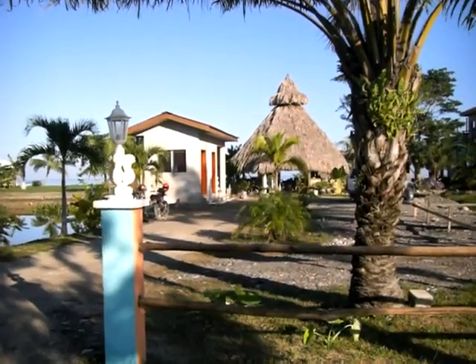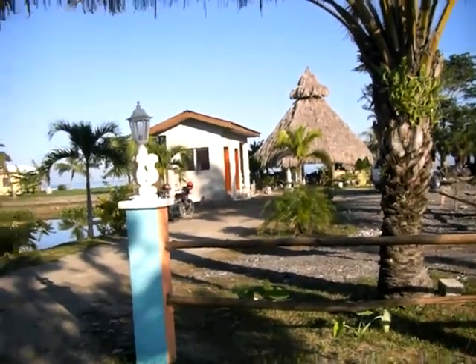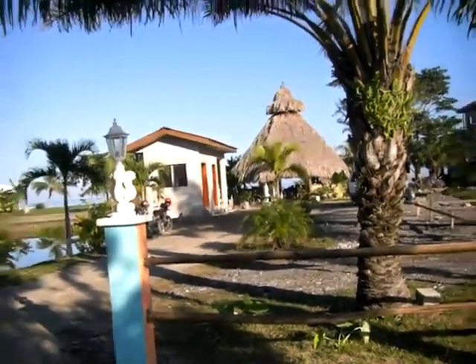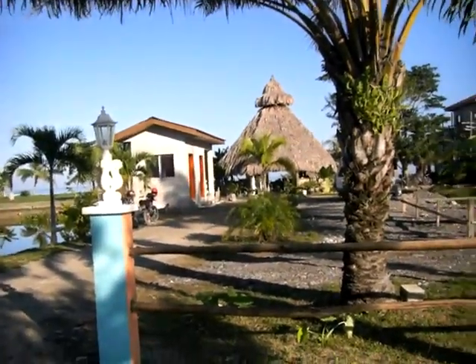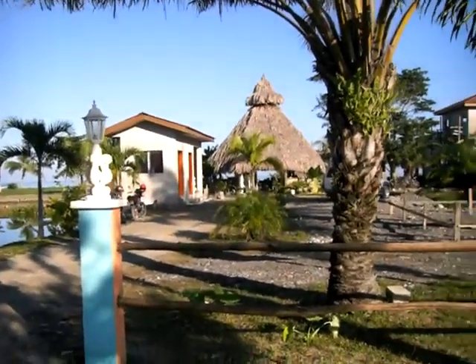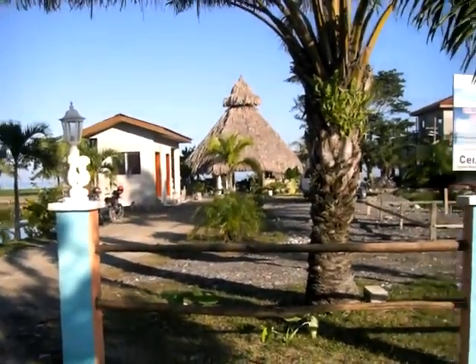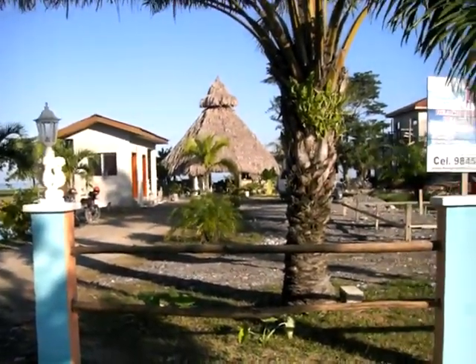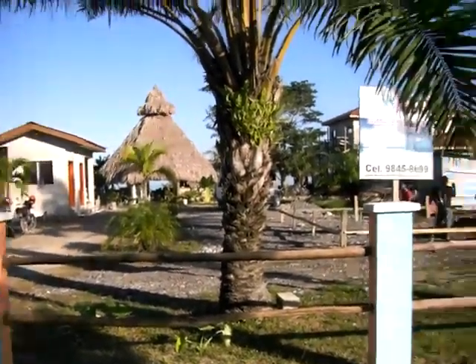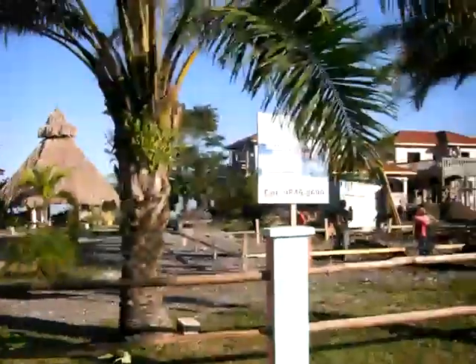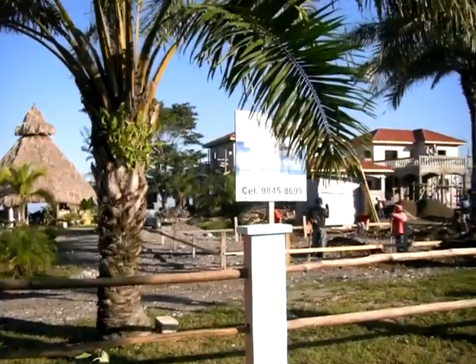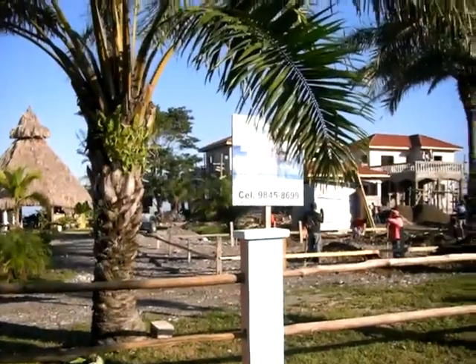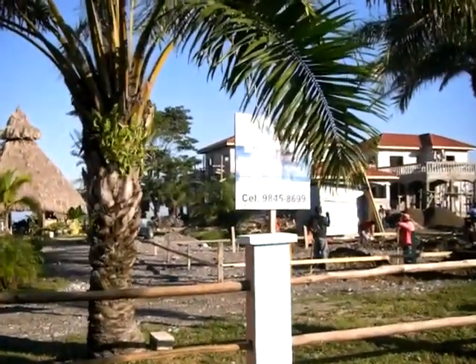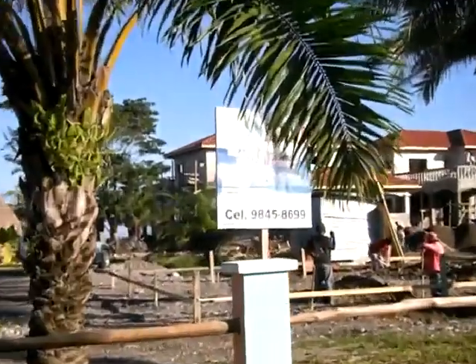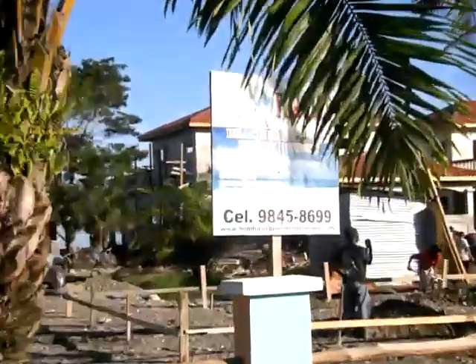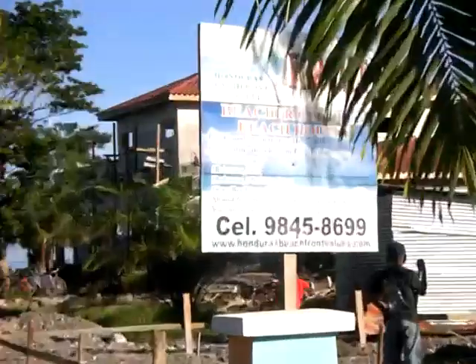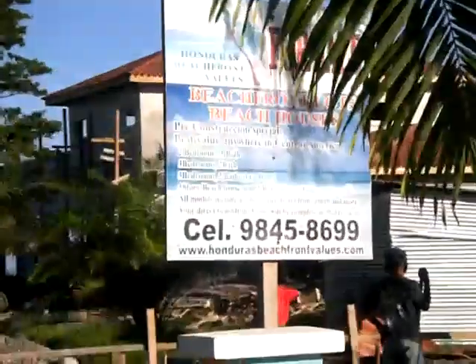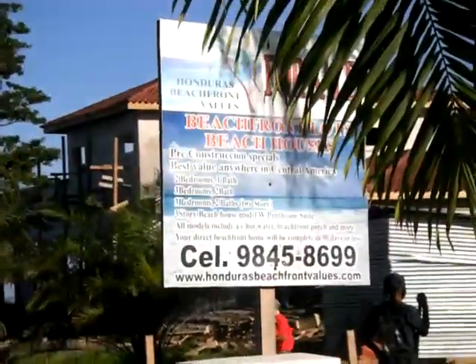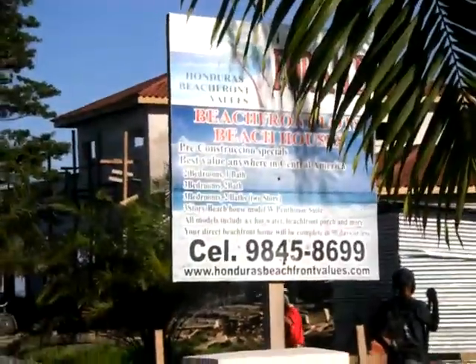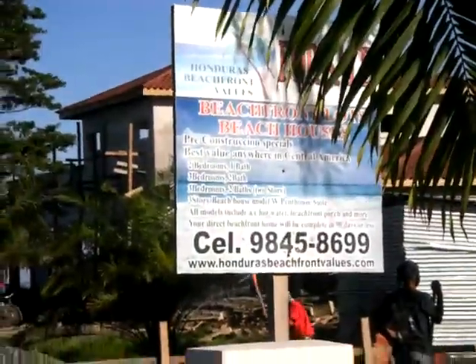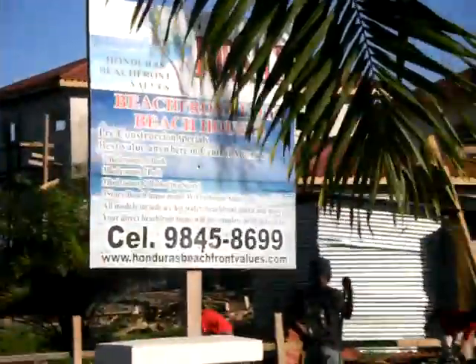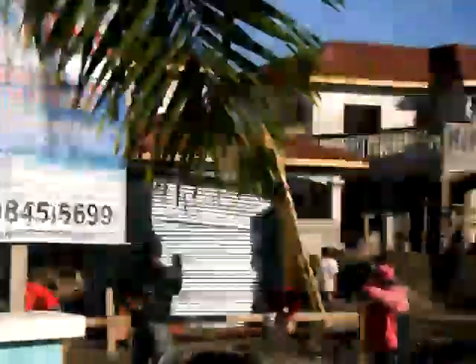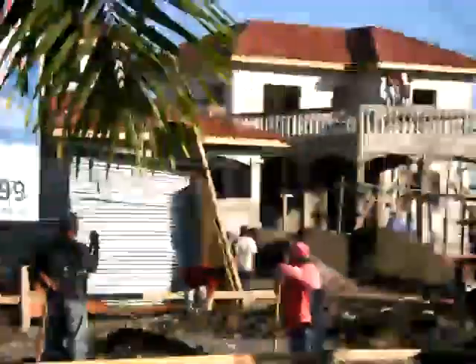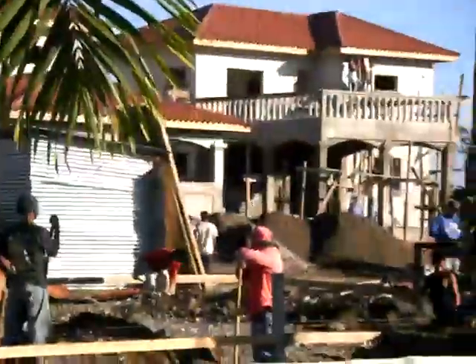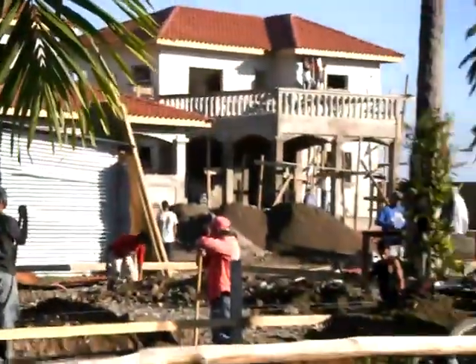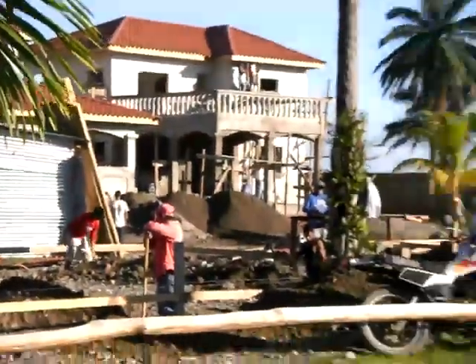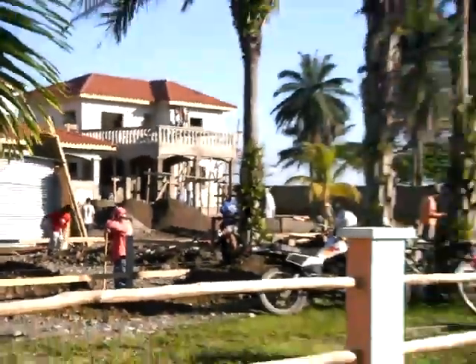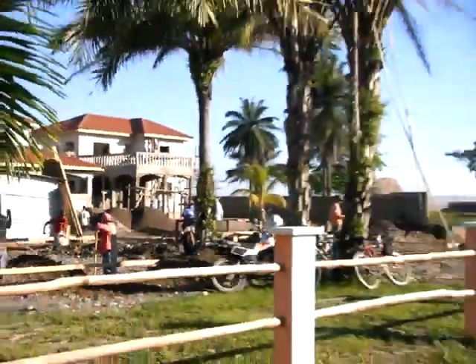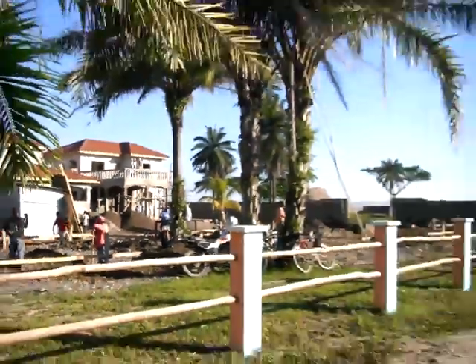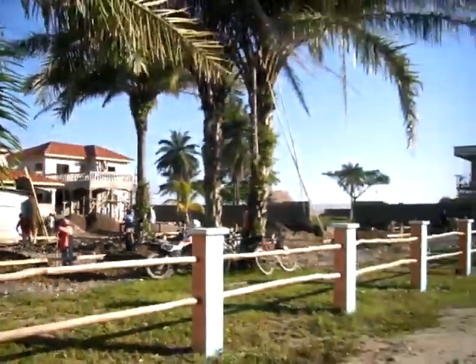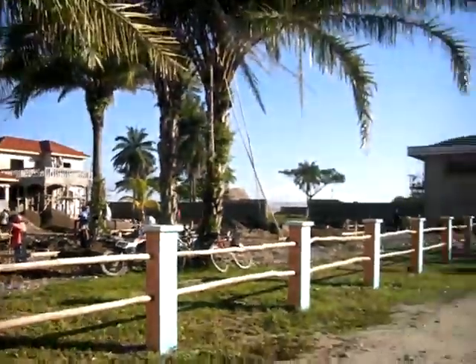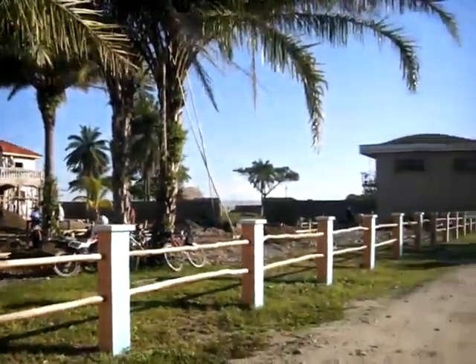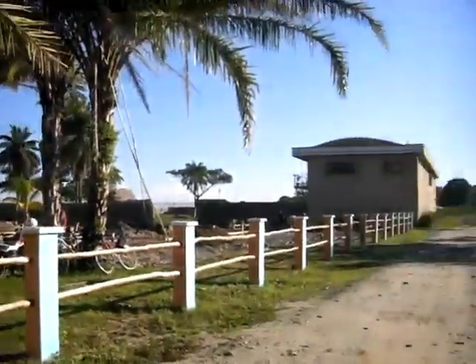Here we are at La Saba Beach Club under construction, doing three small bungalows along the road.